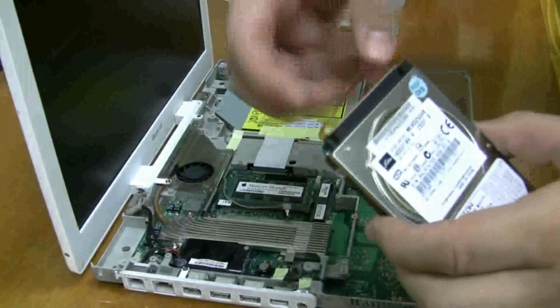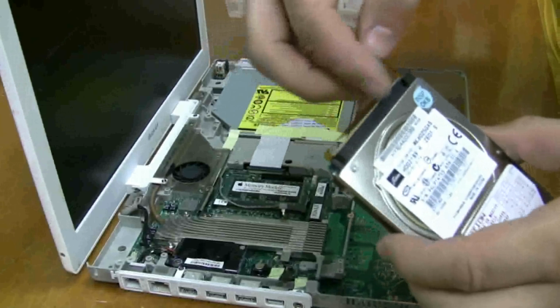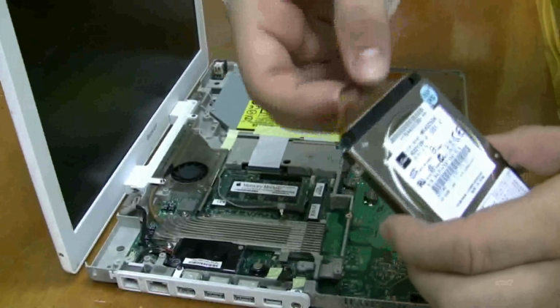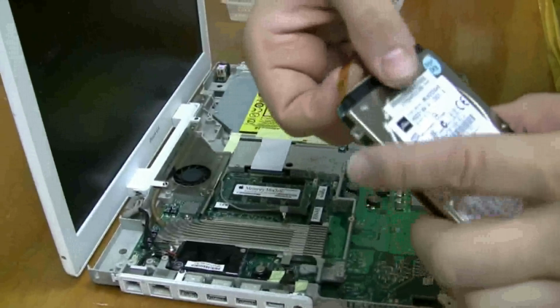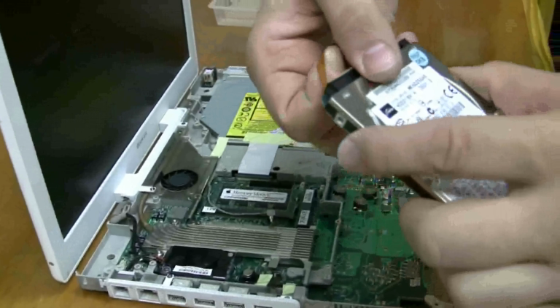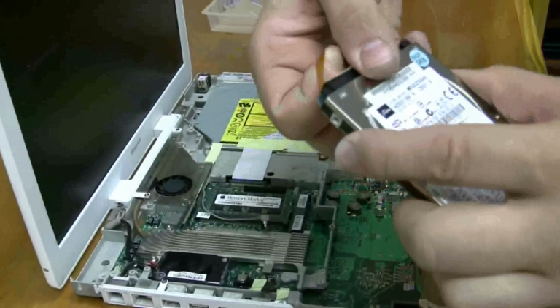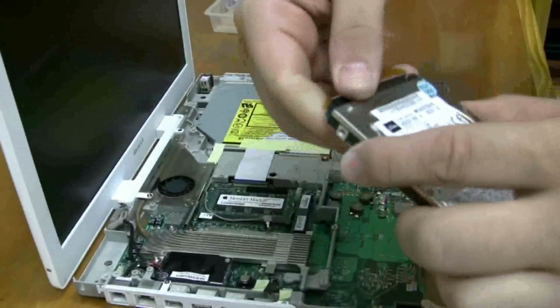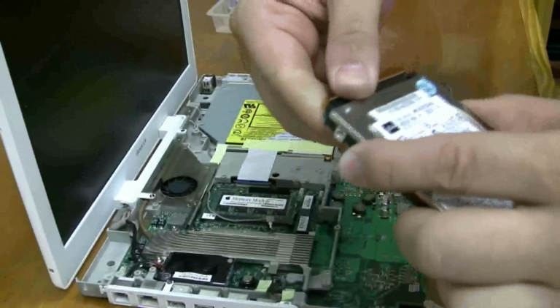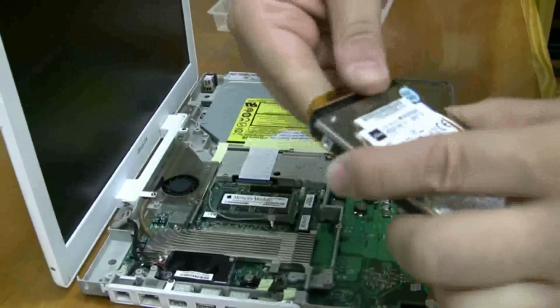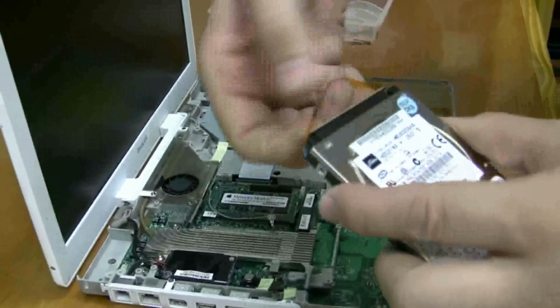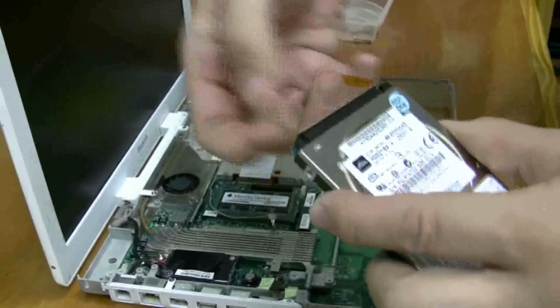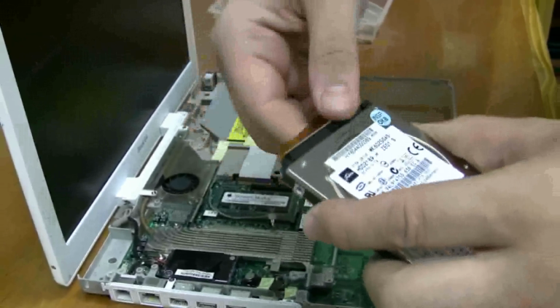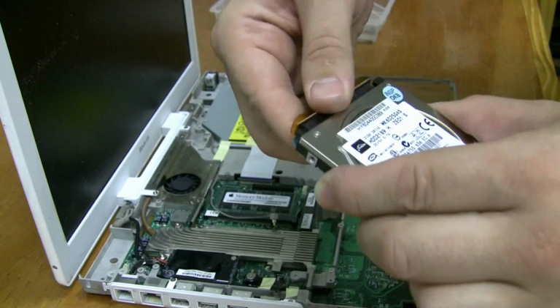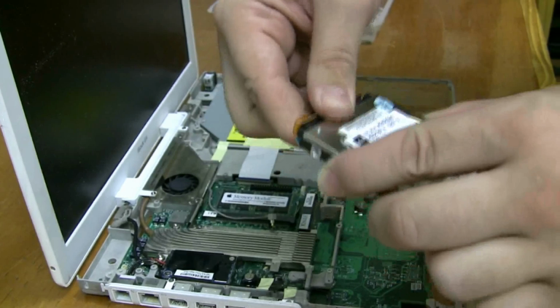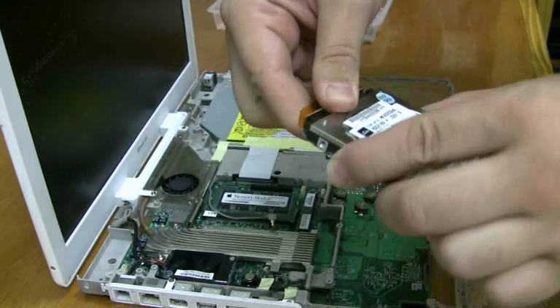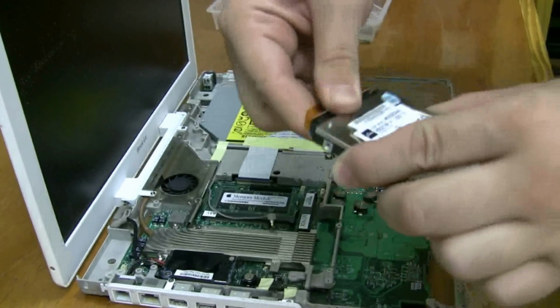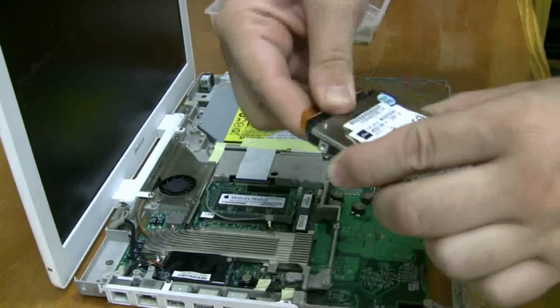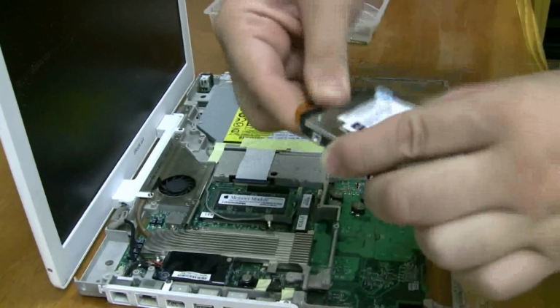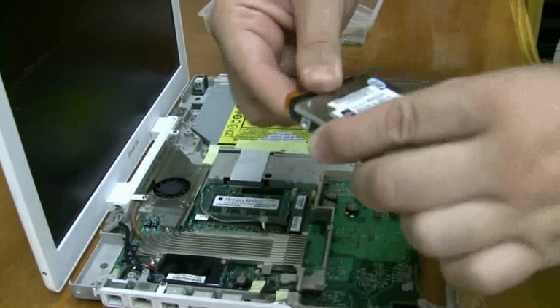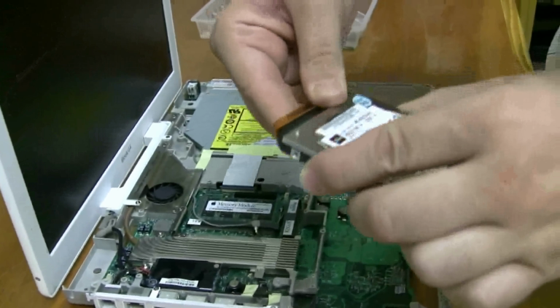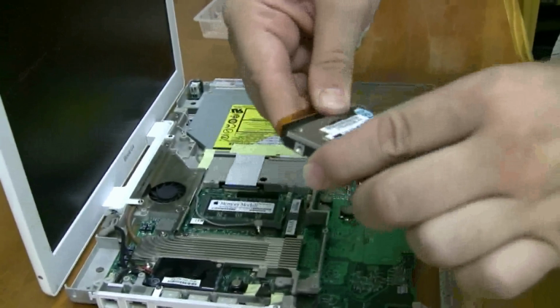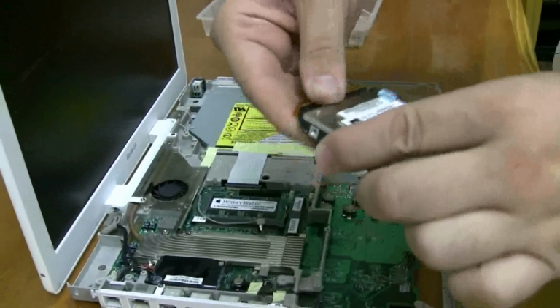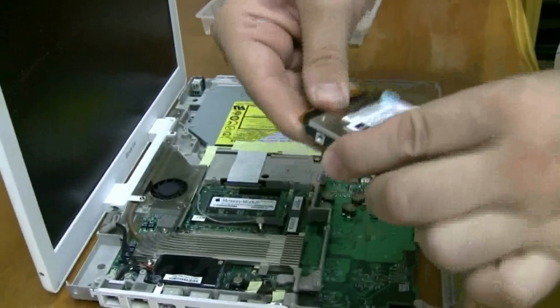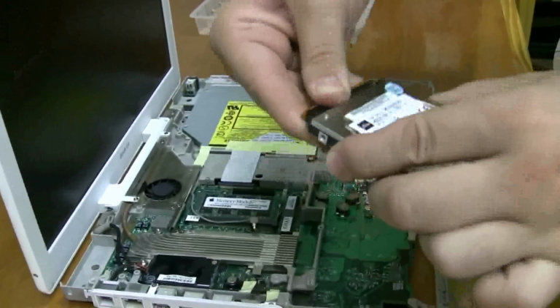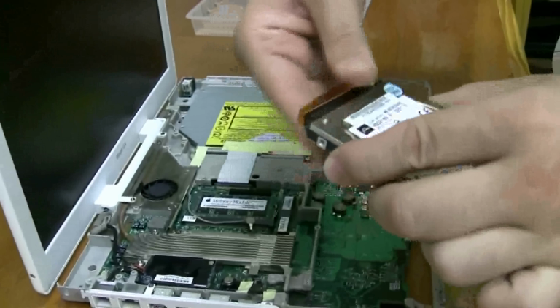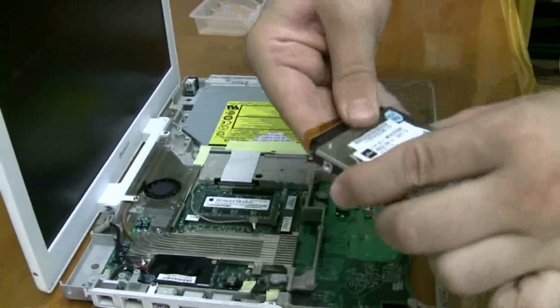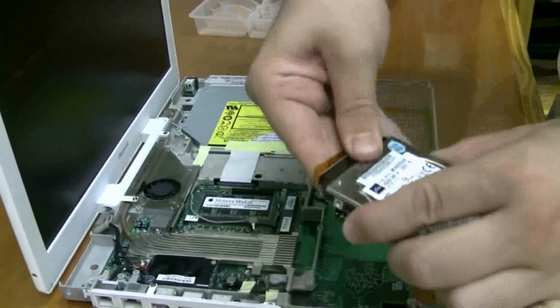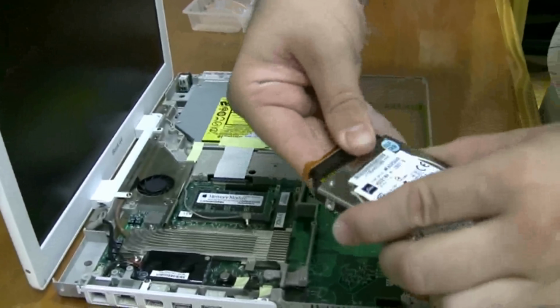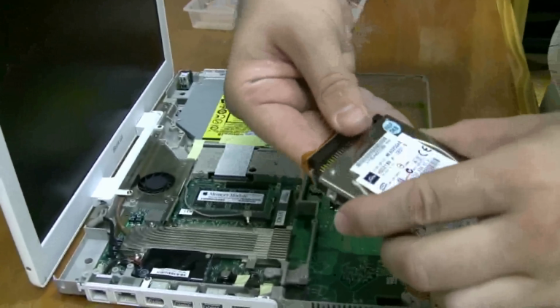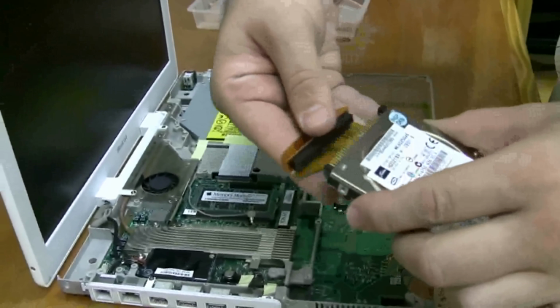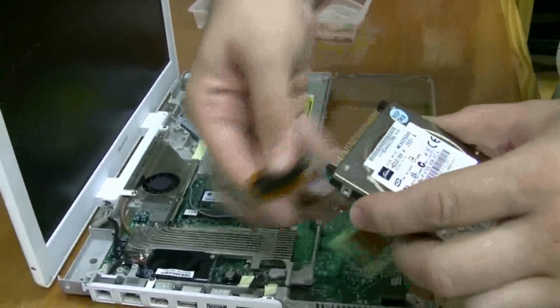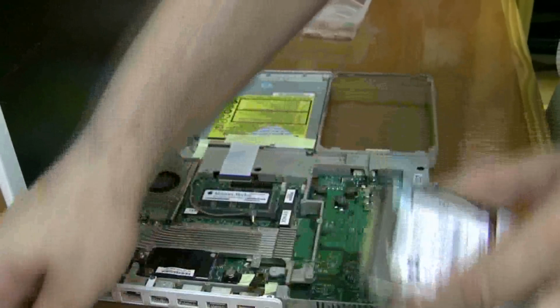This little connector here — you want to be gentle with this. I don't like just yanking on it because it can really hurt it. You don't want to break the cable; it's kind of annoying to get another one. So you just kind of rock it back and forth until it pops off.